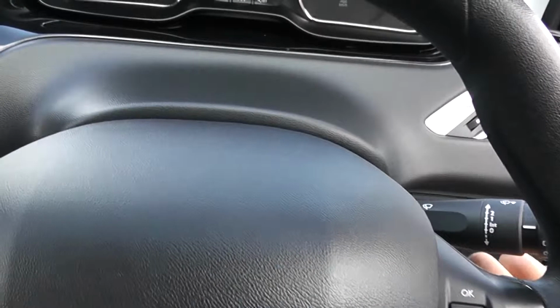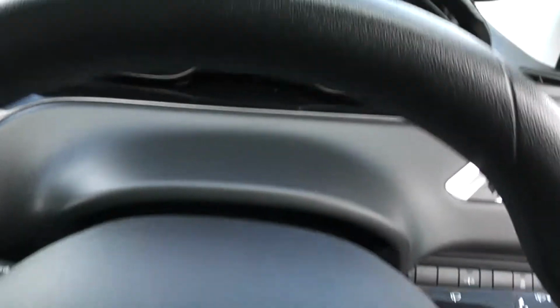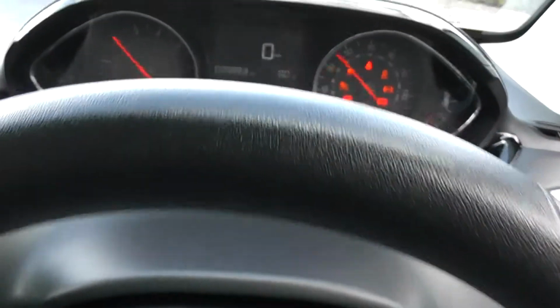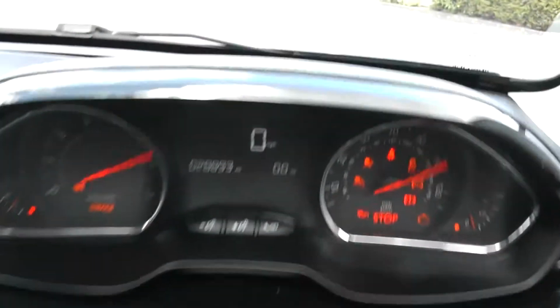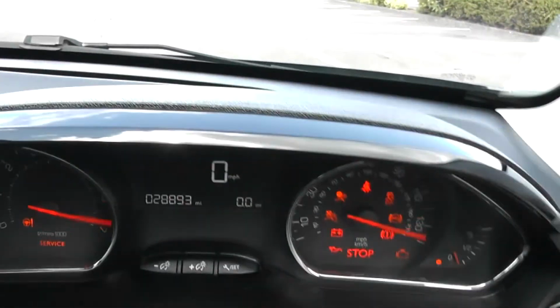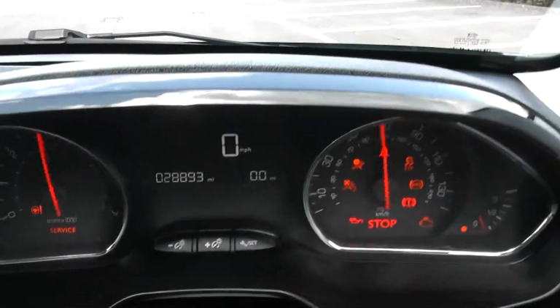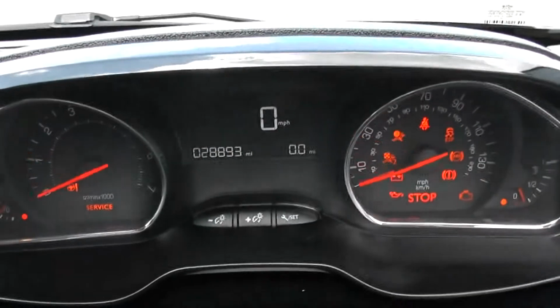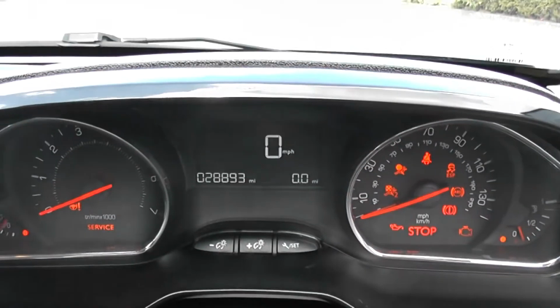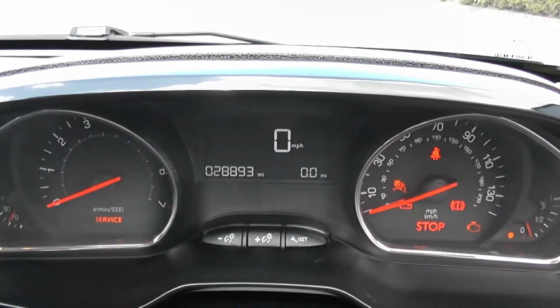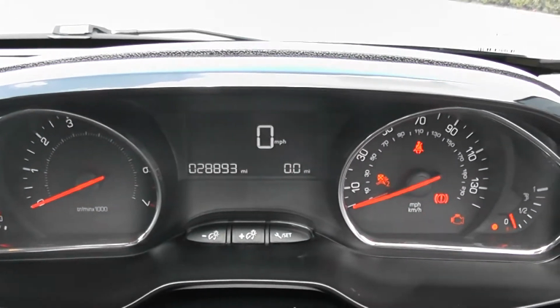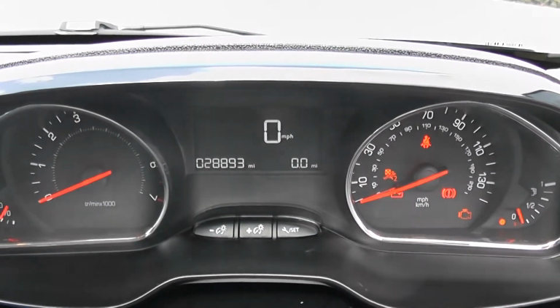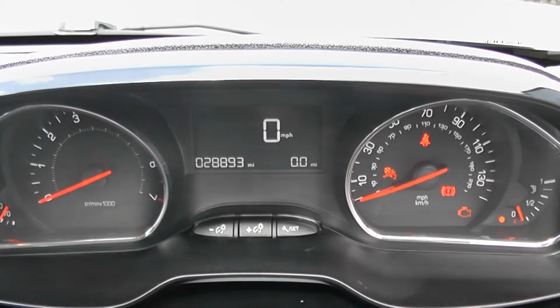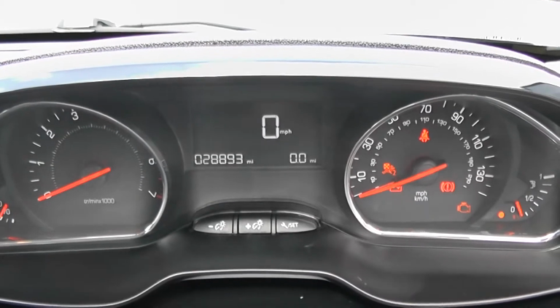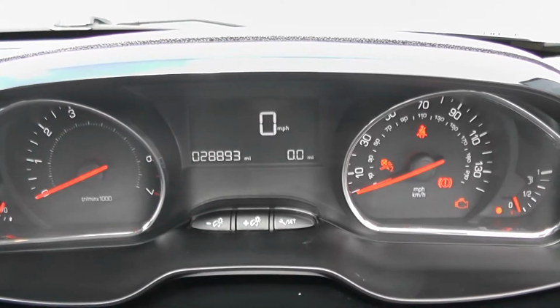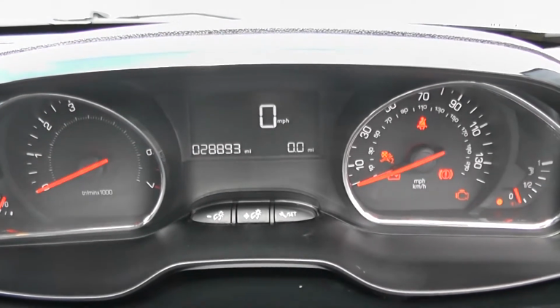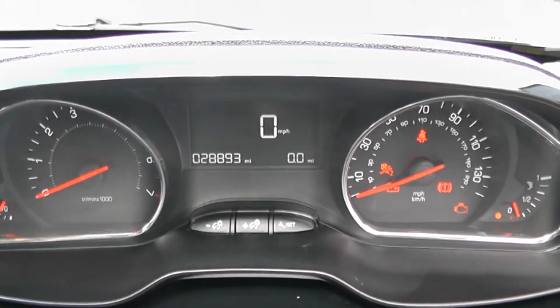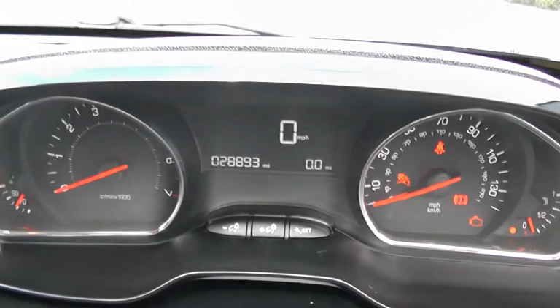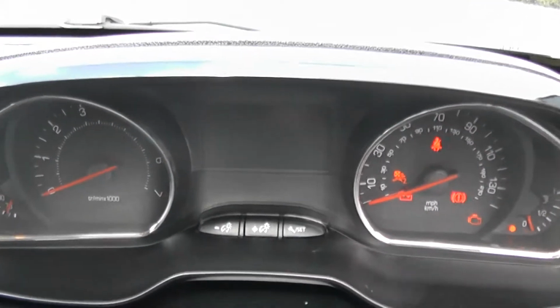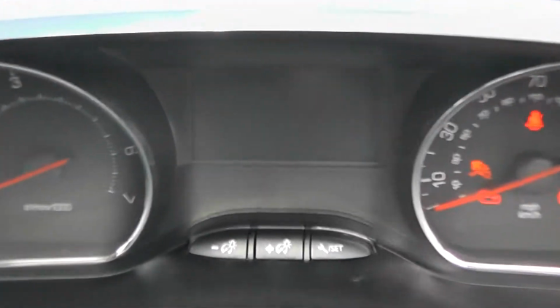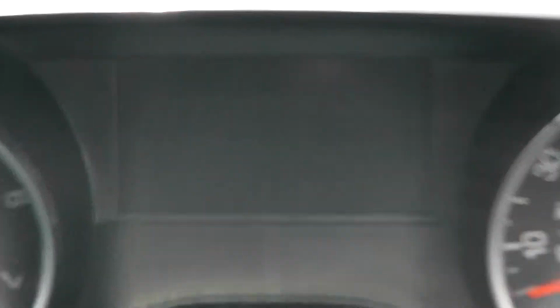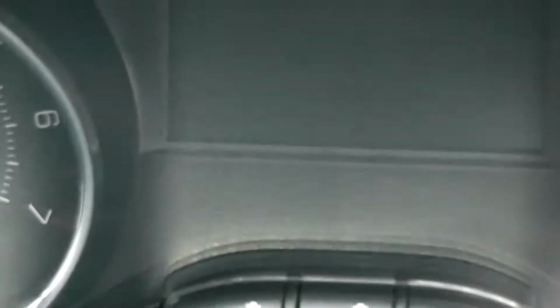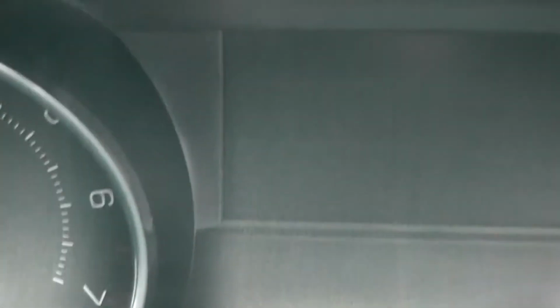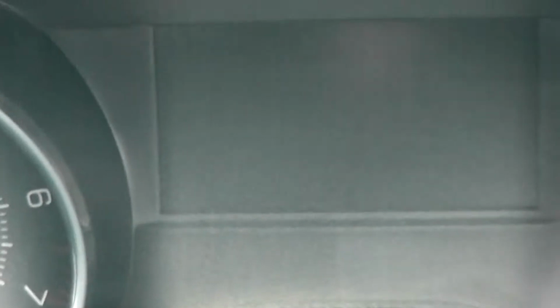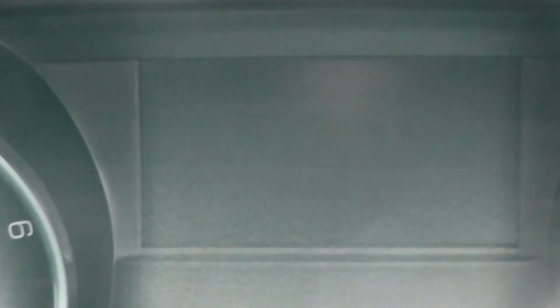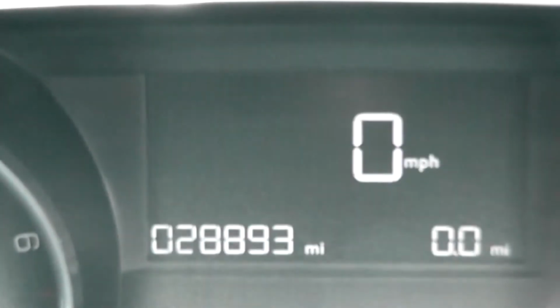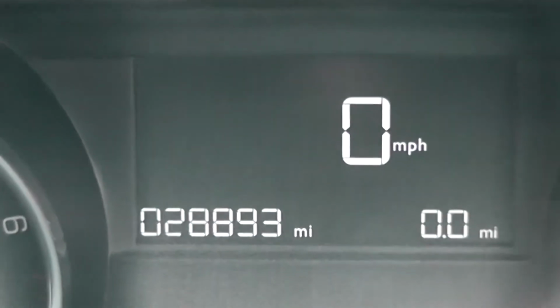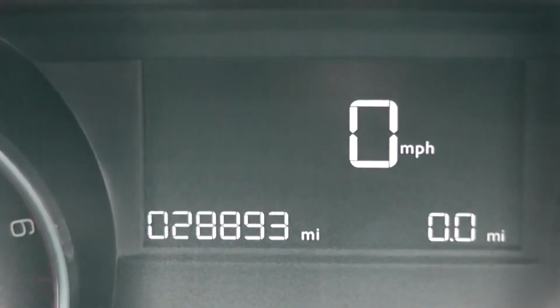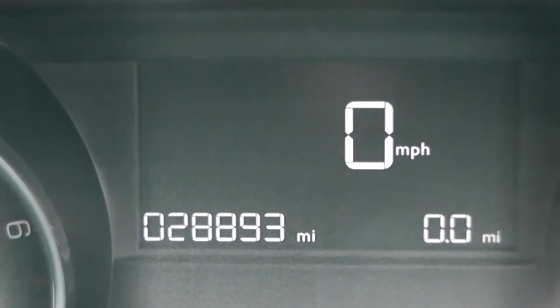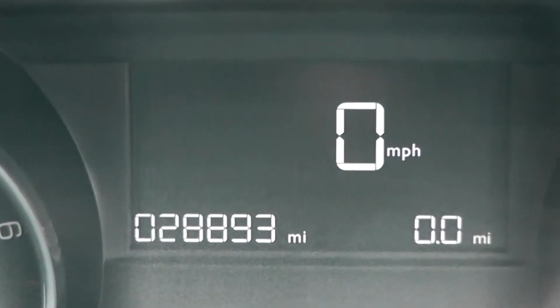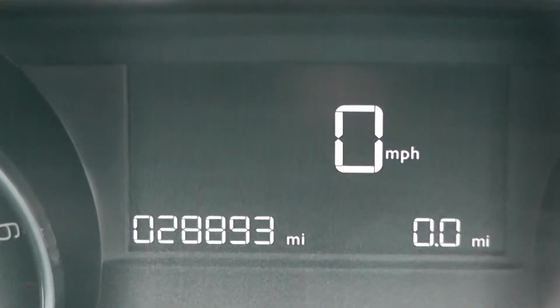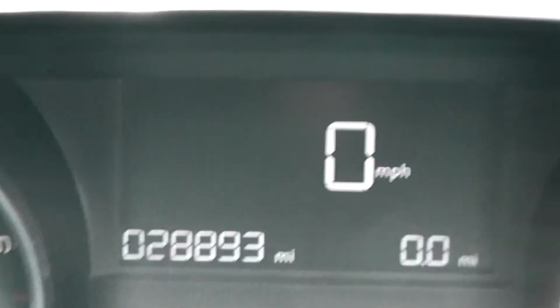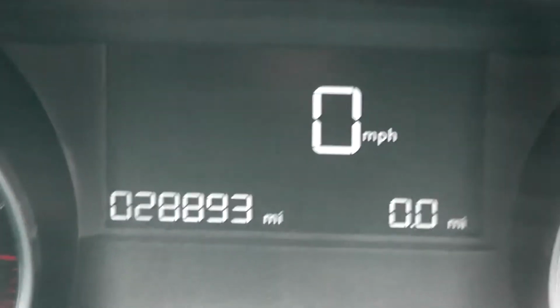On the main dash itself you have your revs to the left and your miles per hour to the right-hand side. Zooming into the electronic display in the centre, you'll be able to see that this vehicle has currently done 28,893 miles.